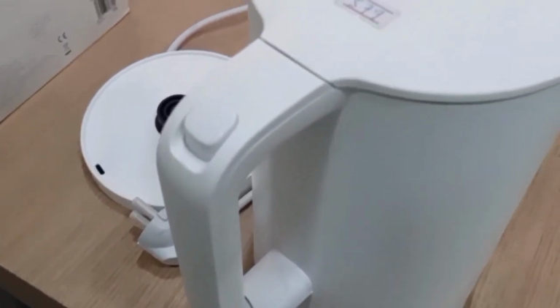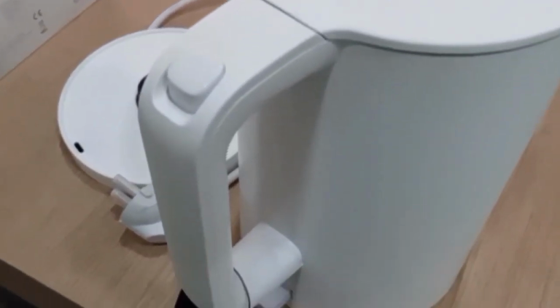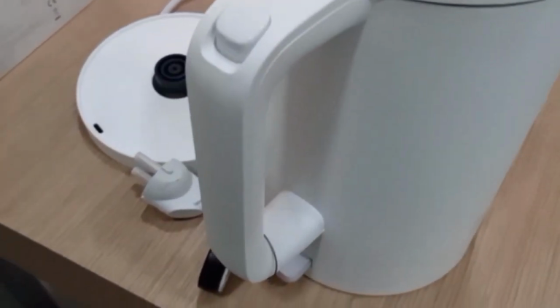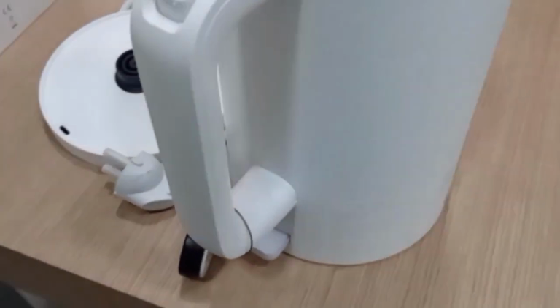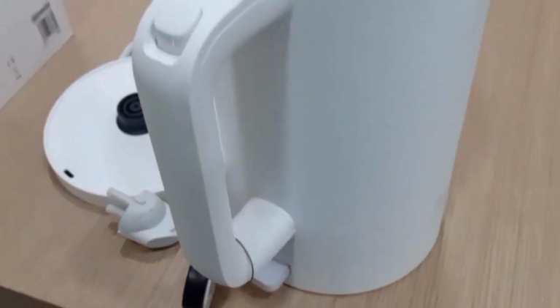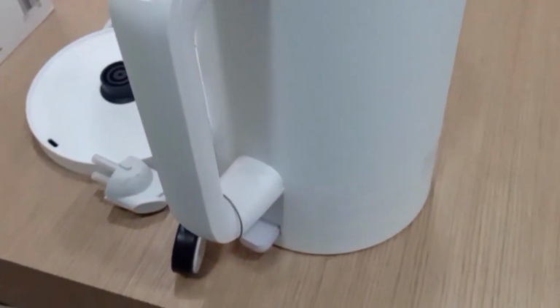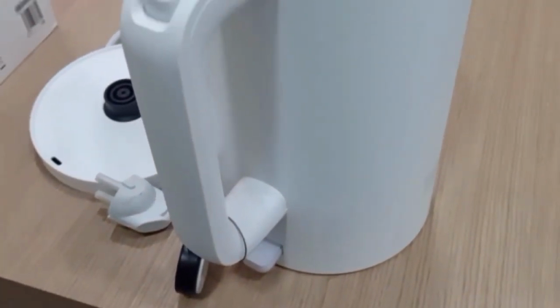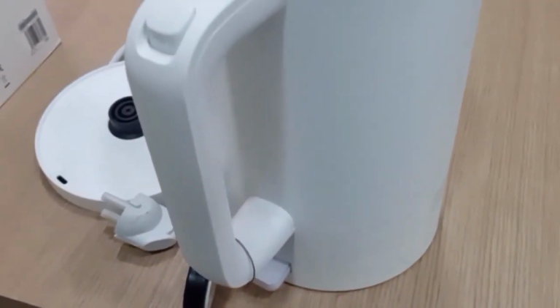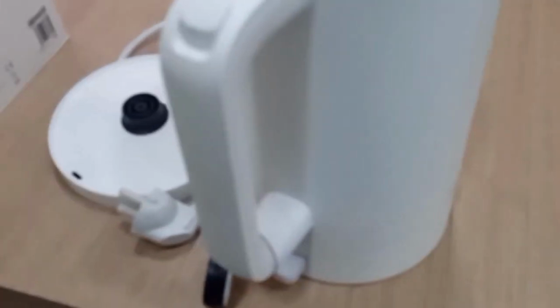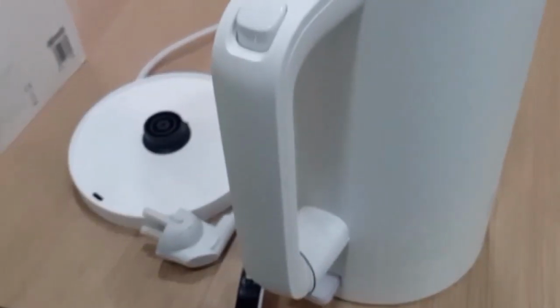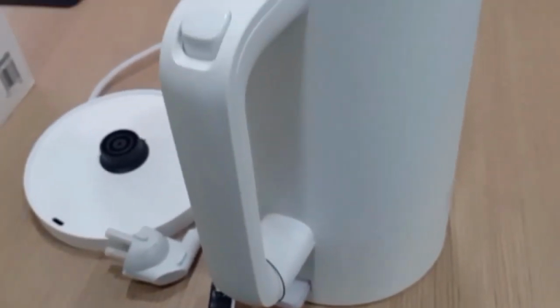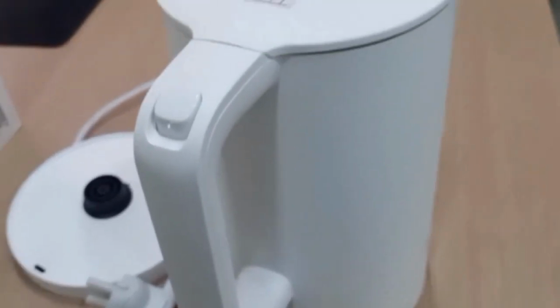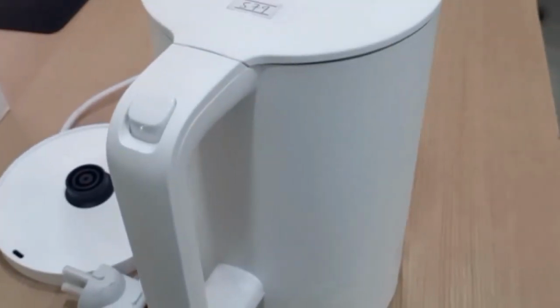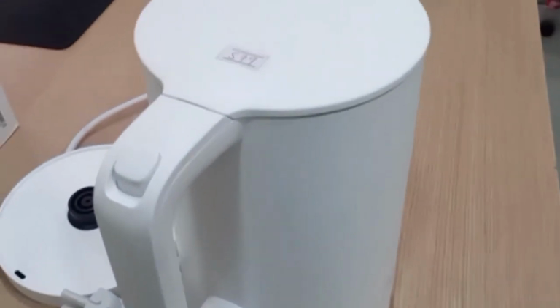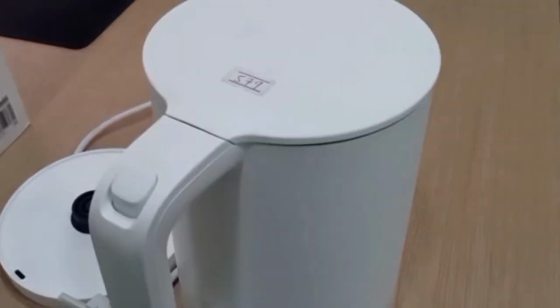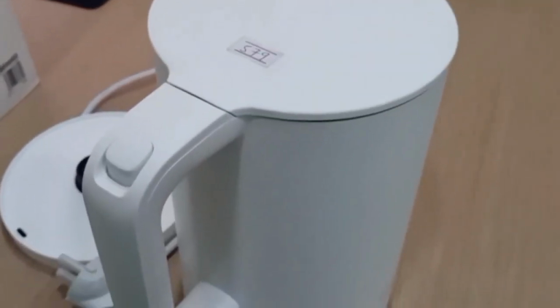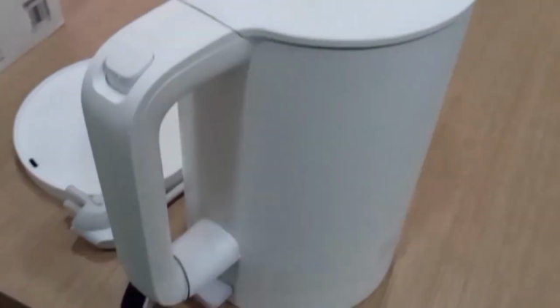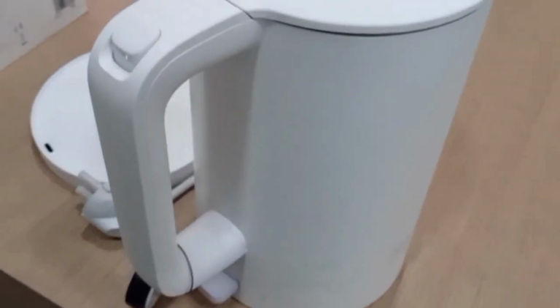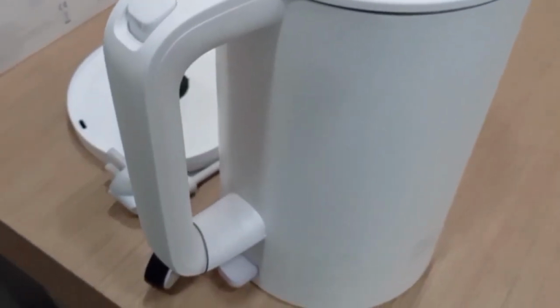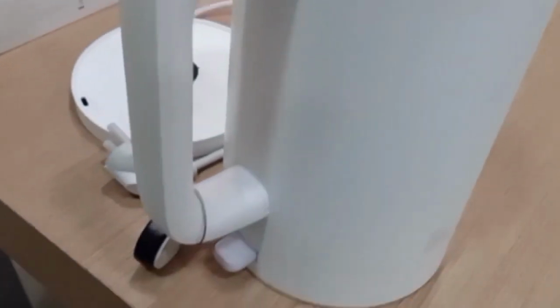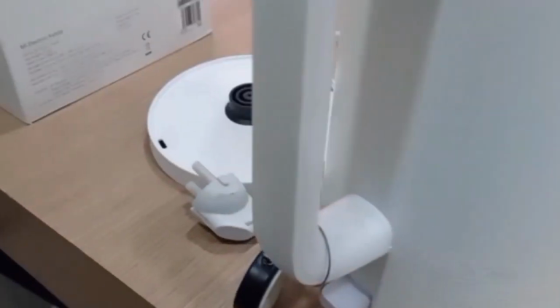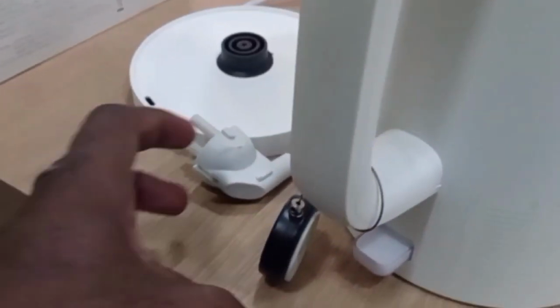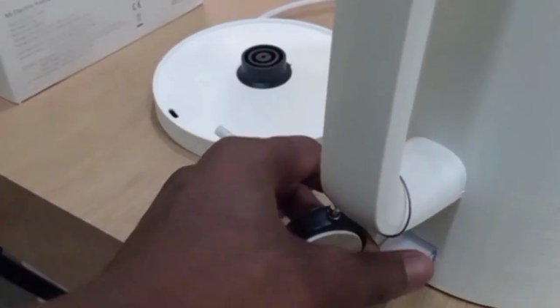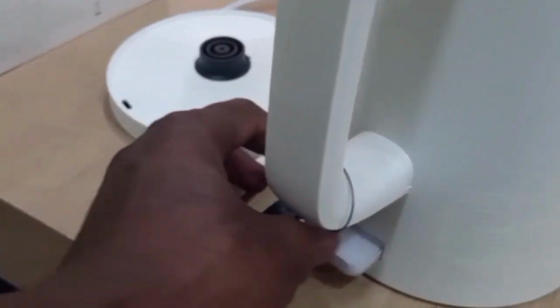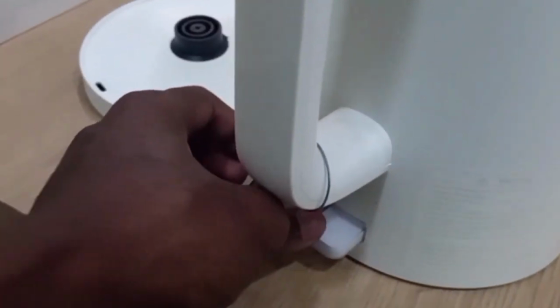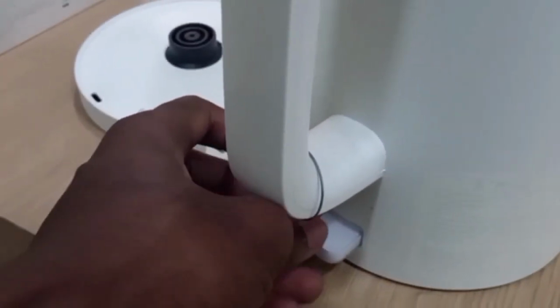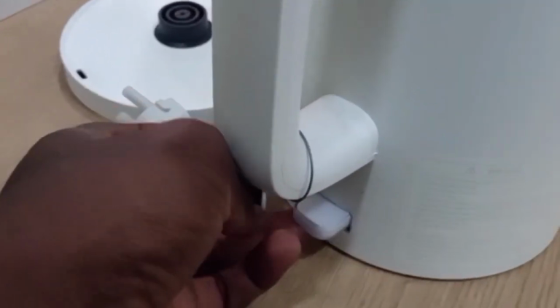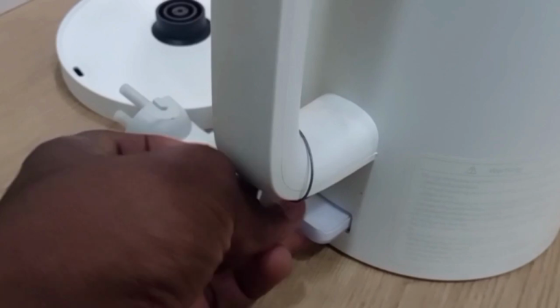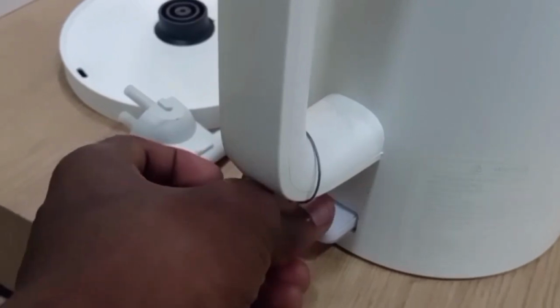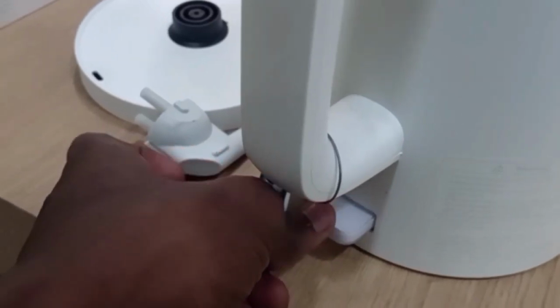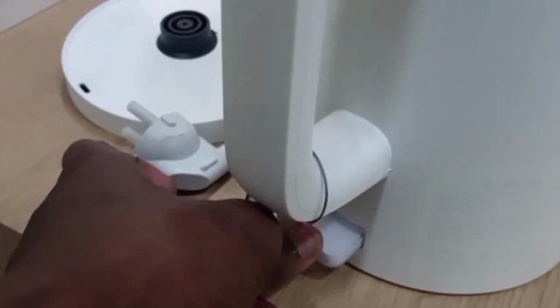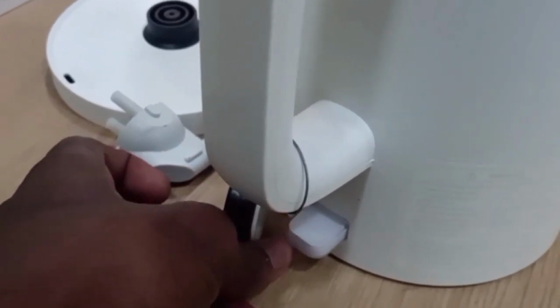Good day loyal customers, this is Babs Enterprise. Today I'm here to unbox the Xiaomi Kettle, a very premium kettle from Xiaomi.